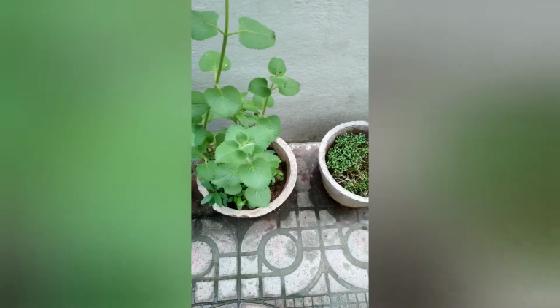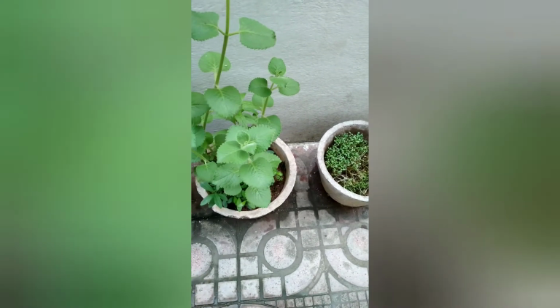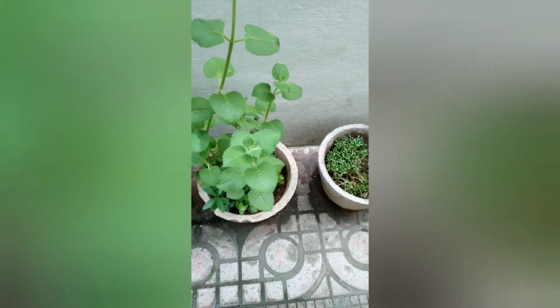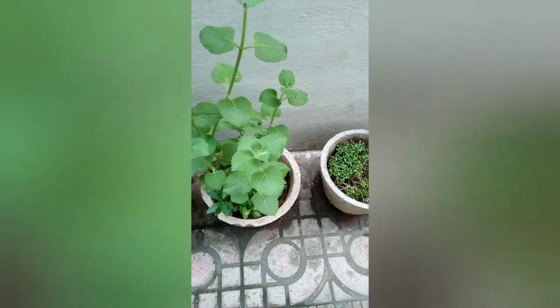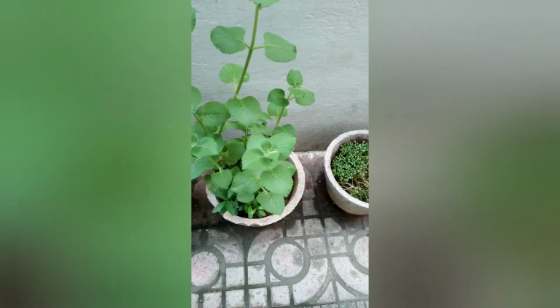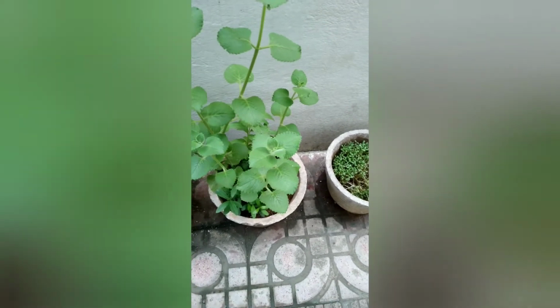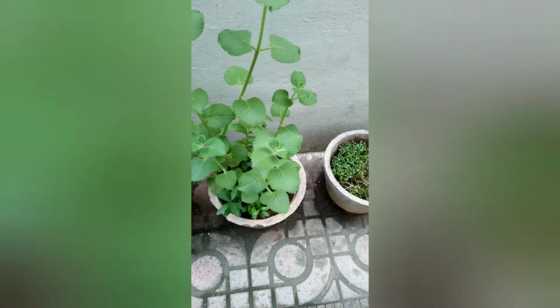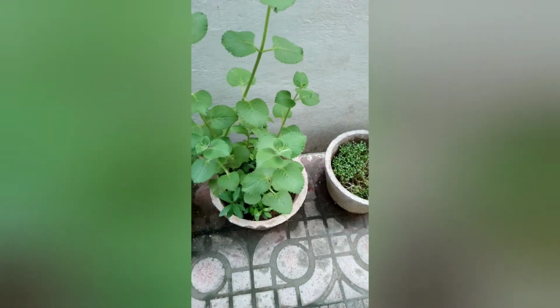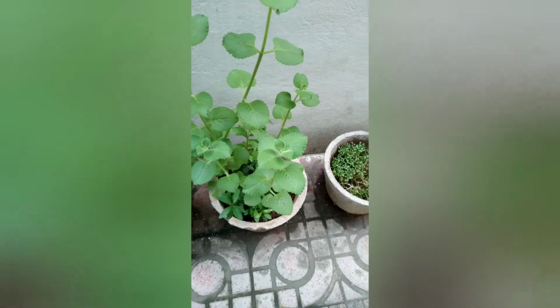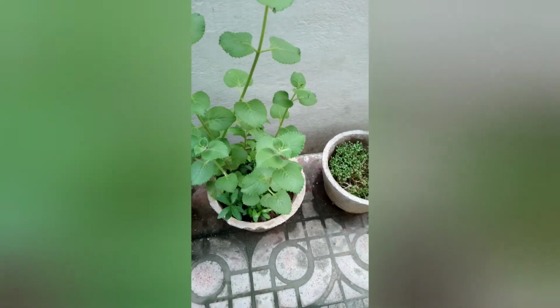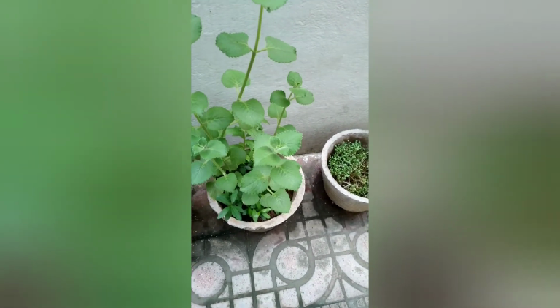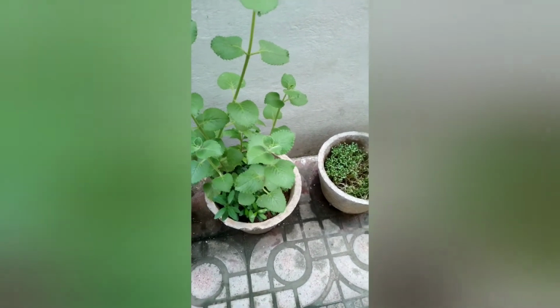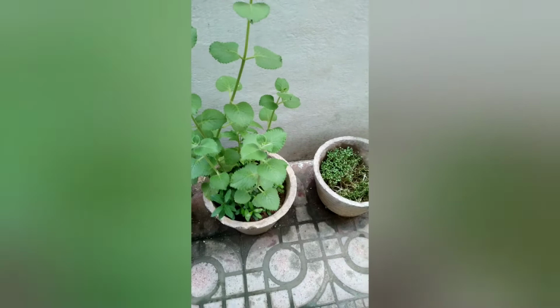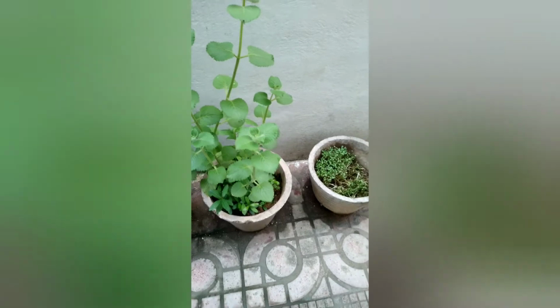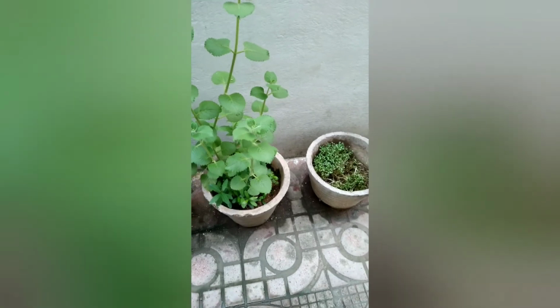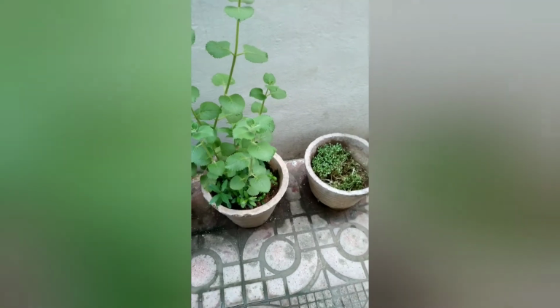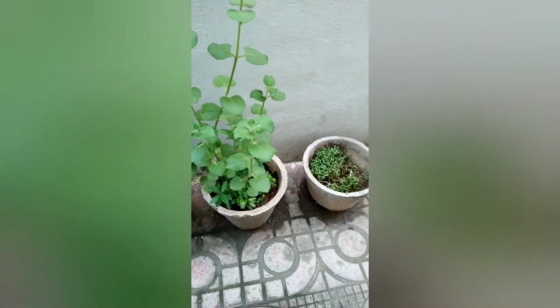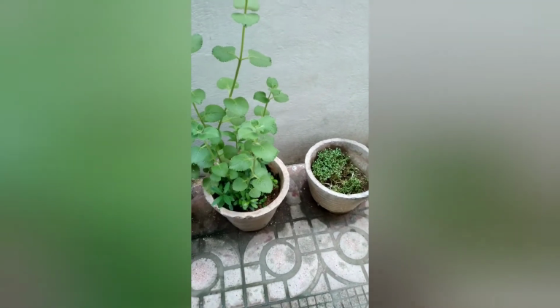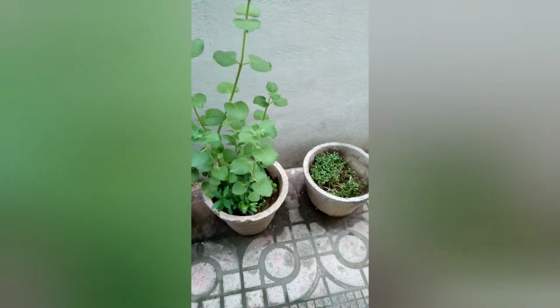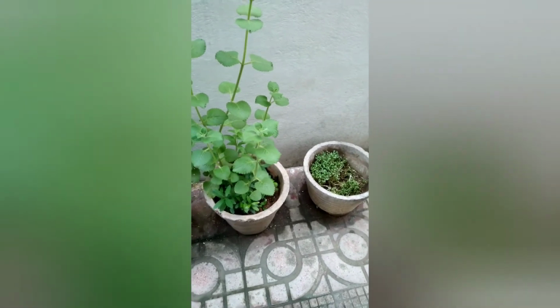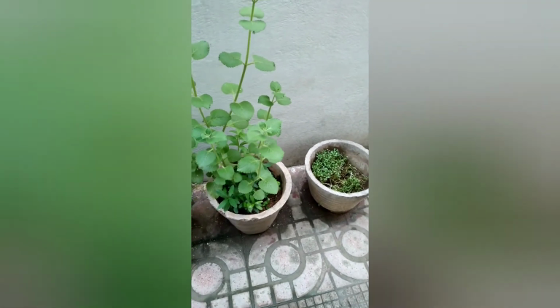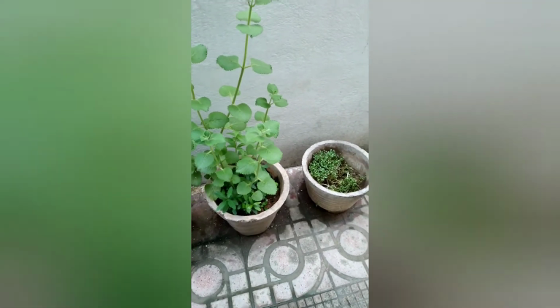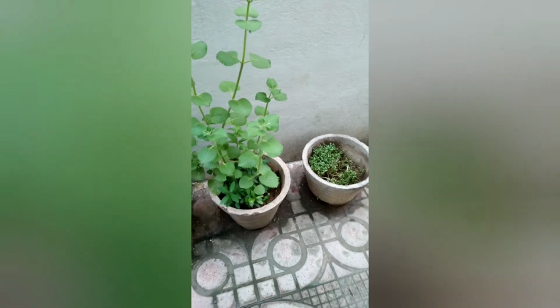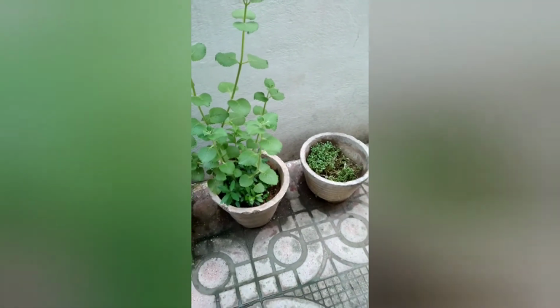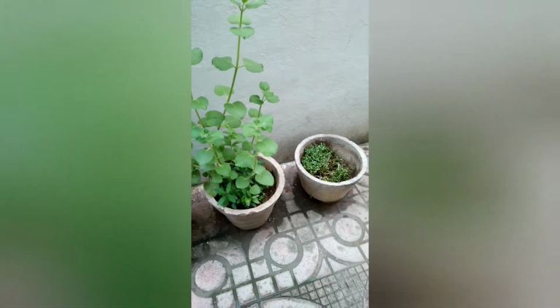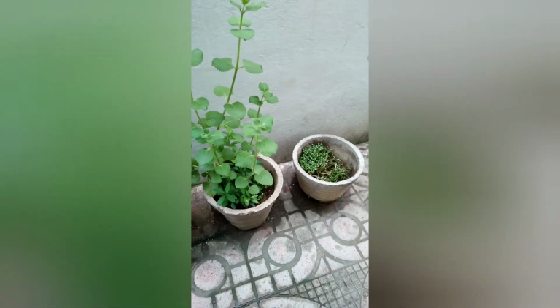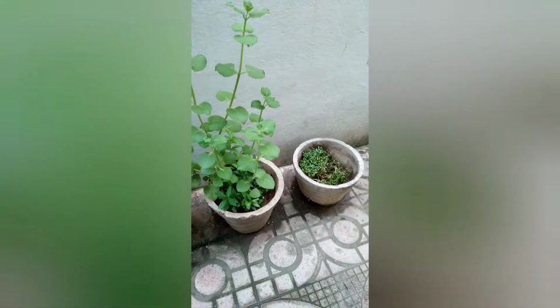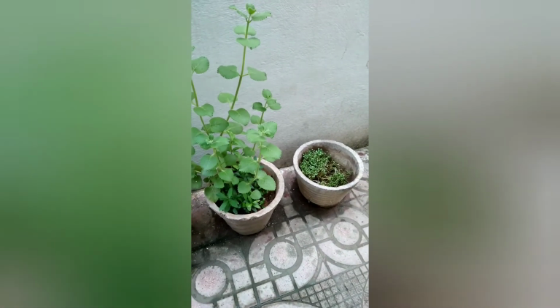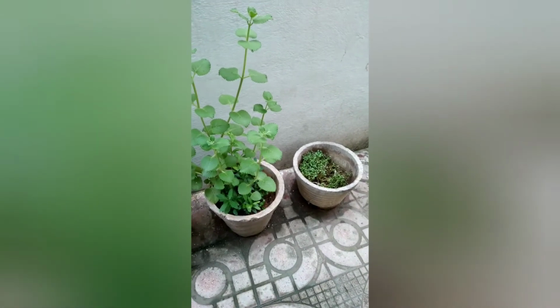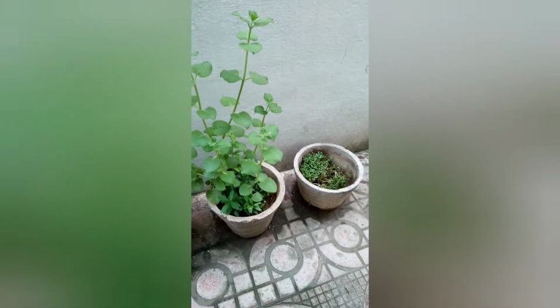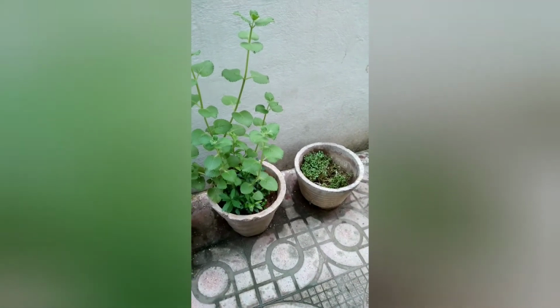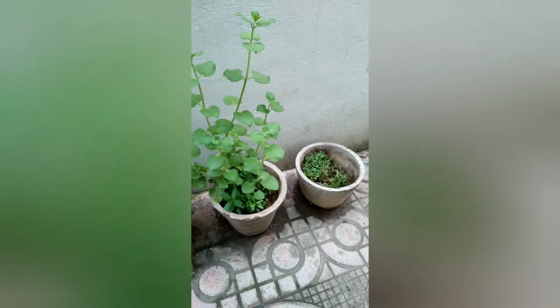You can also do this so that it helps our environment to stay clean. You can keep any type of plant you want.